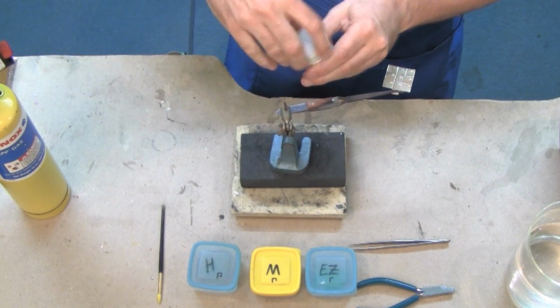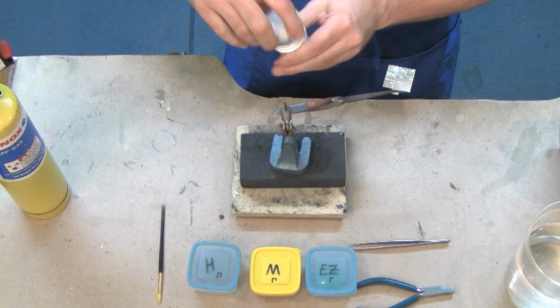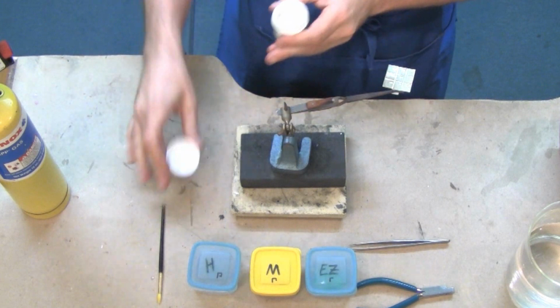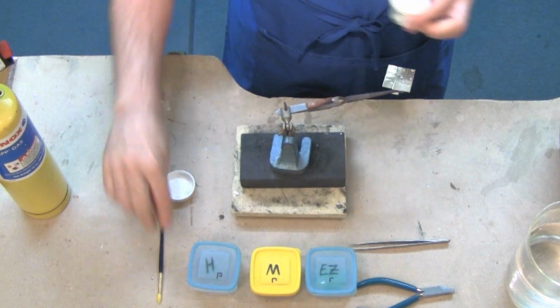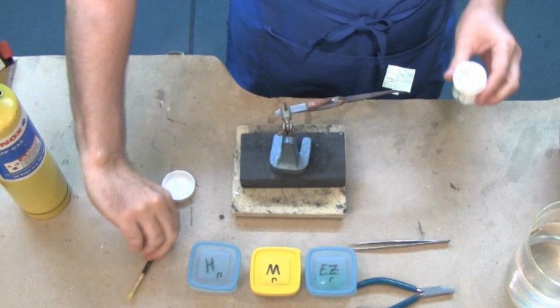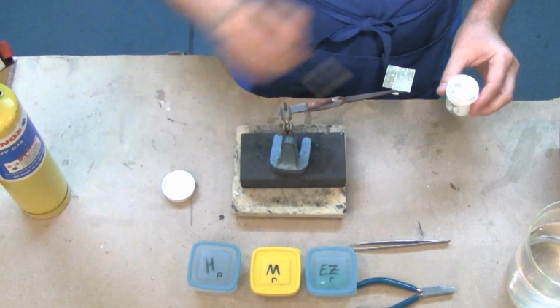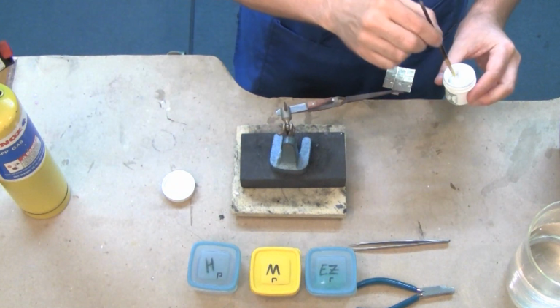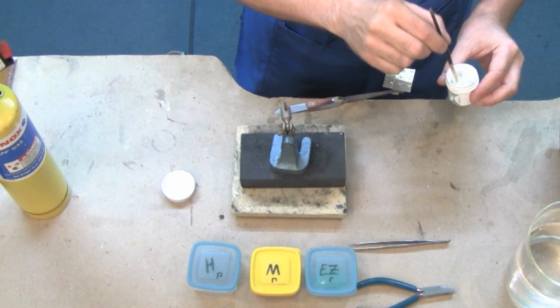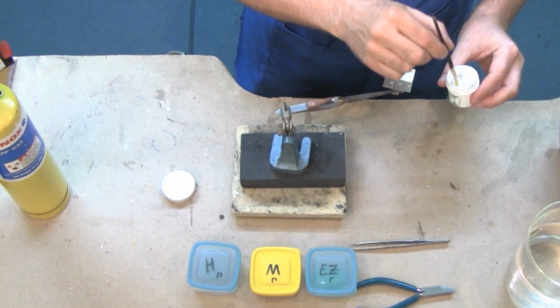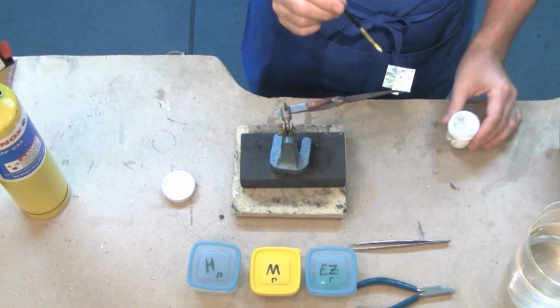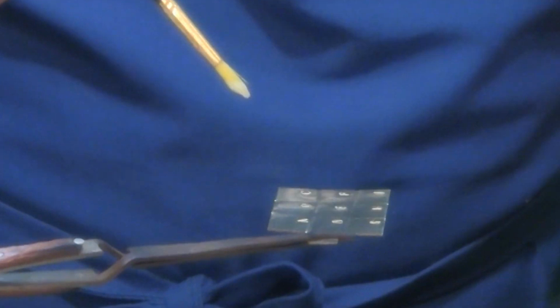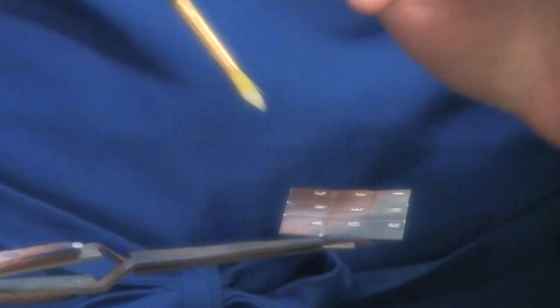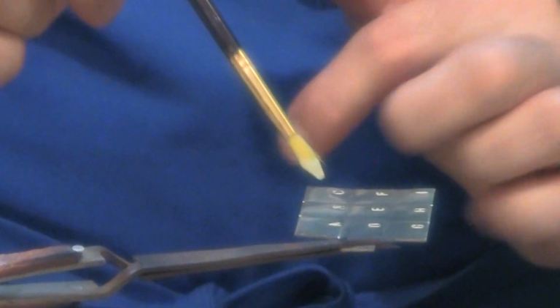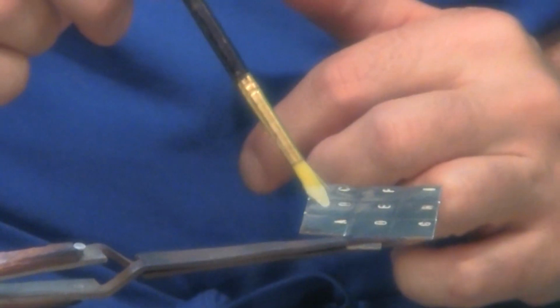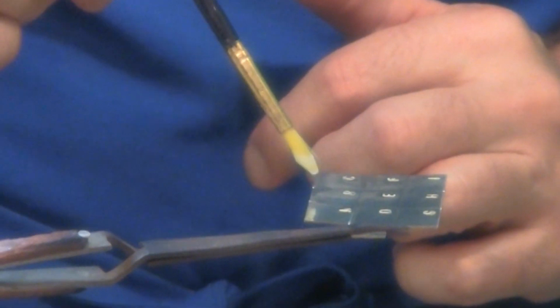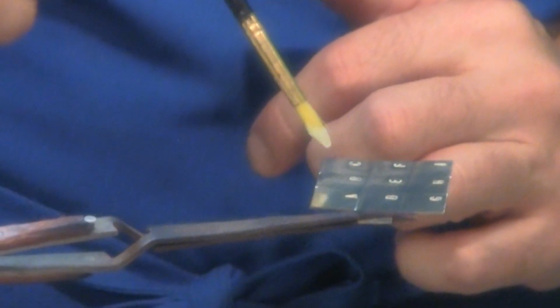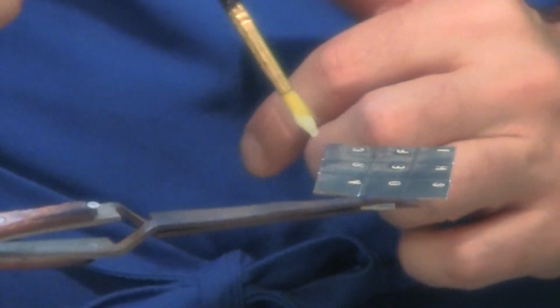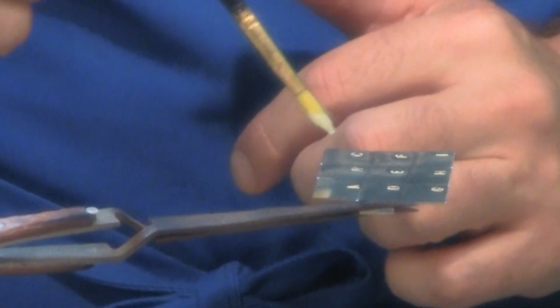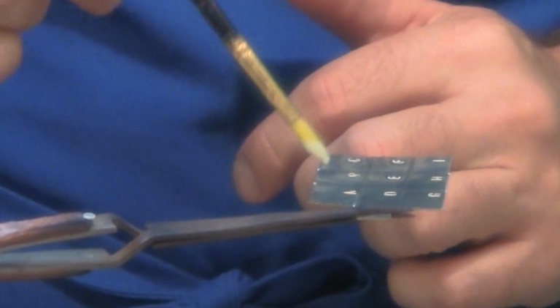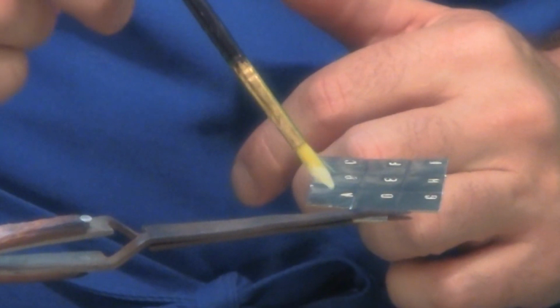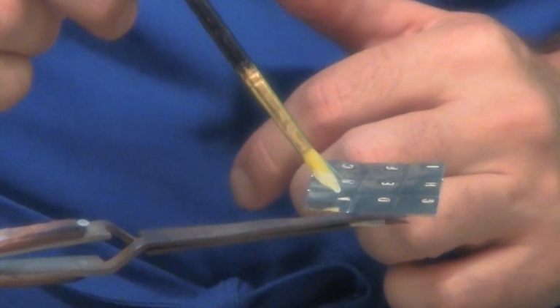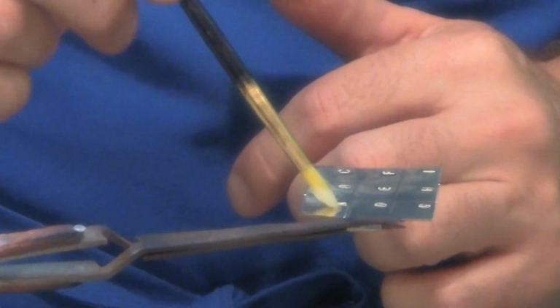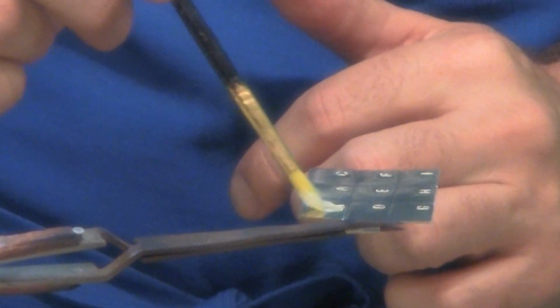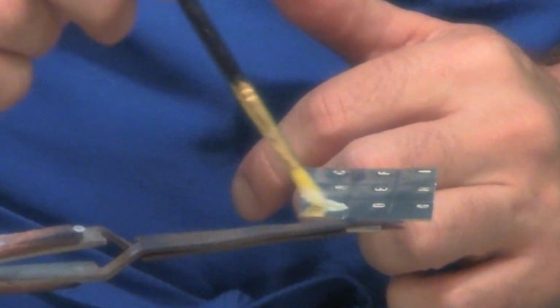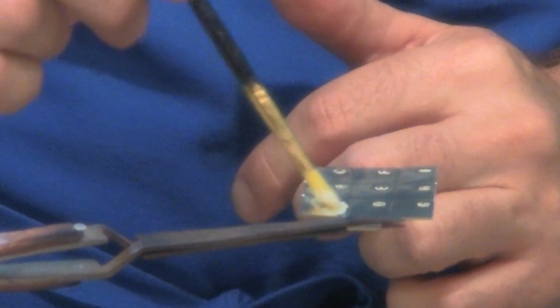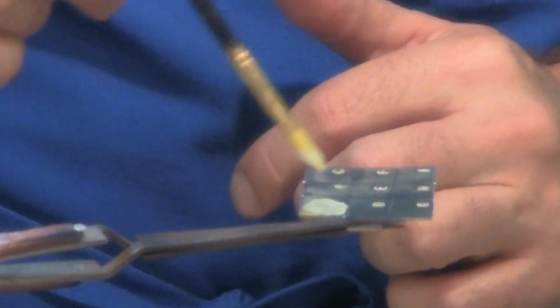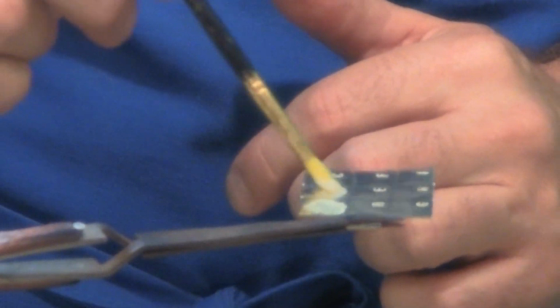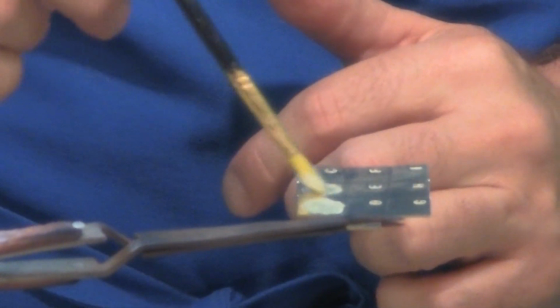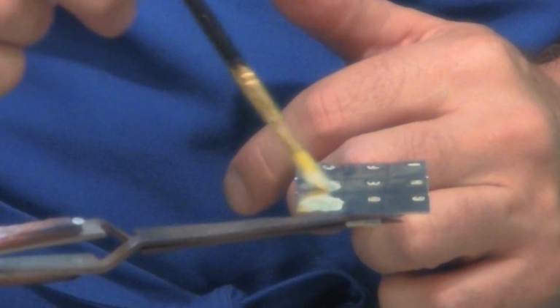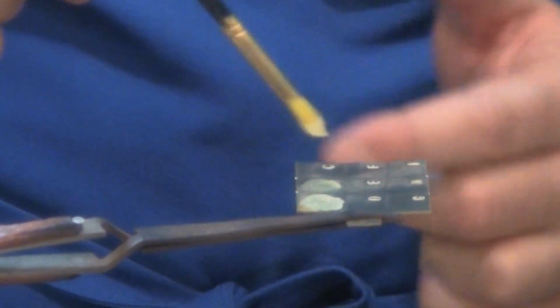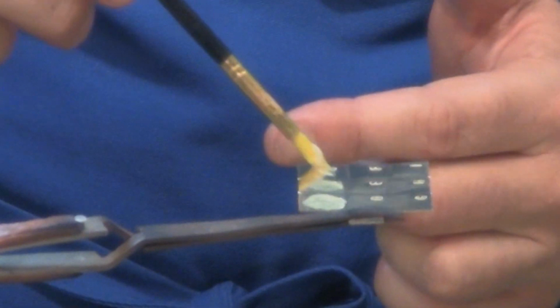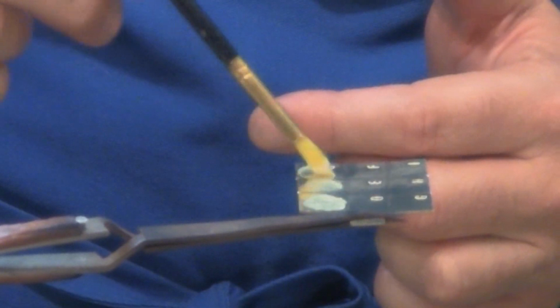I'm going to take my flux and I'm going to just dip in and hit the areas. Let's see here — I'm going to just do A, B and C.